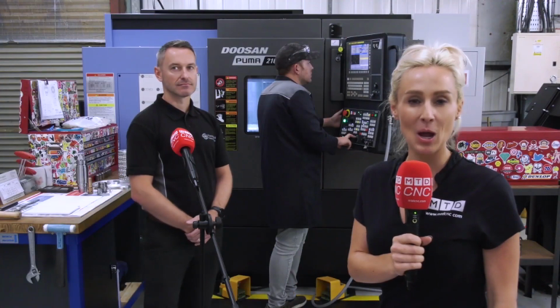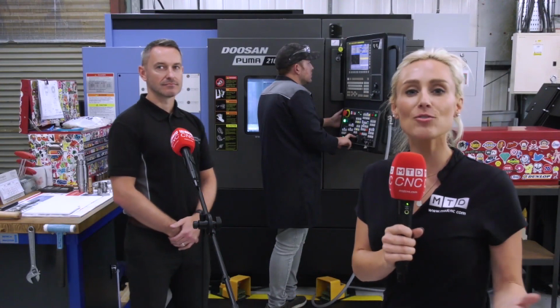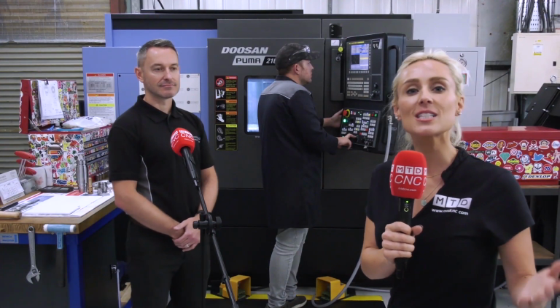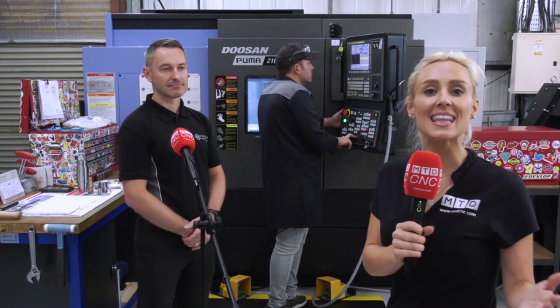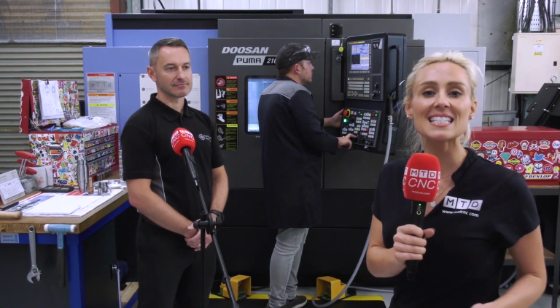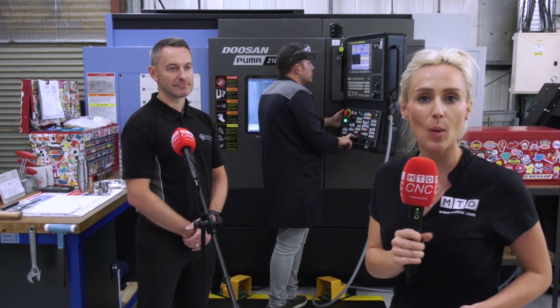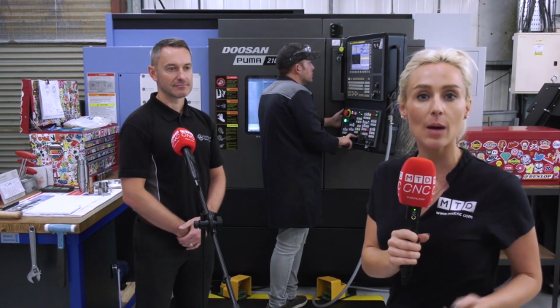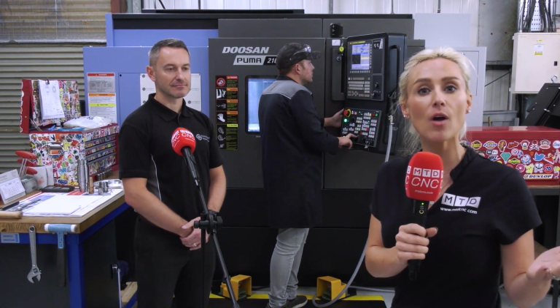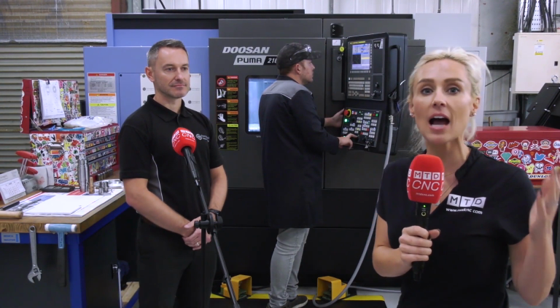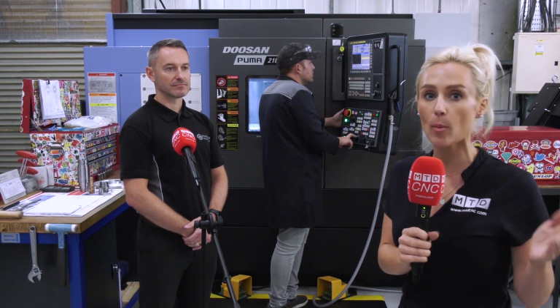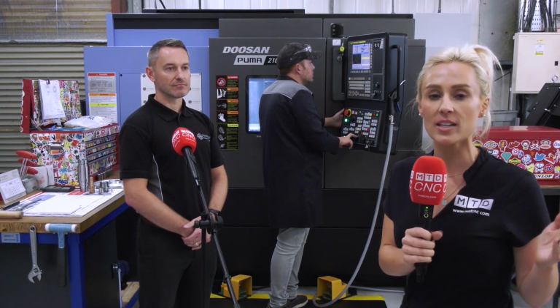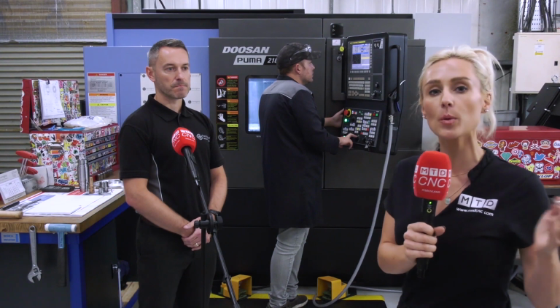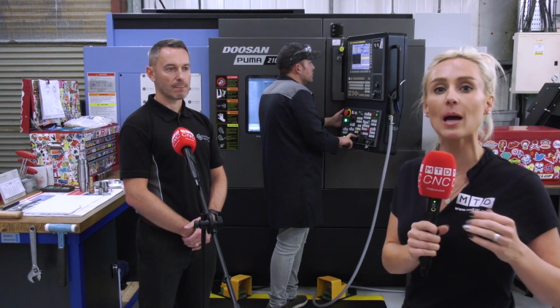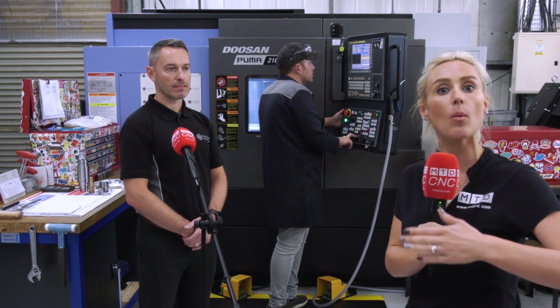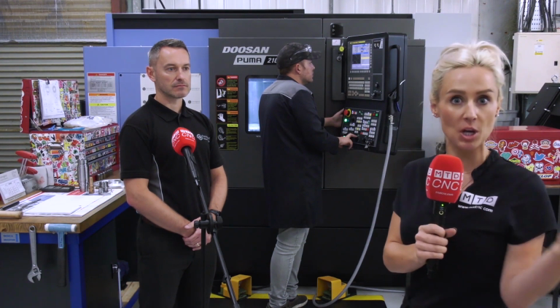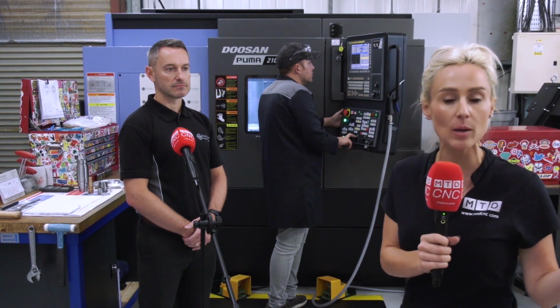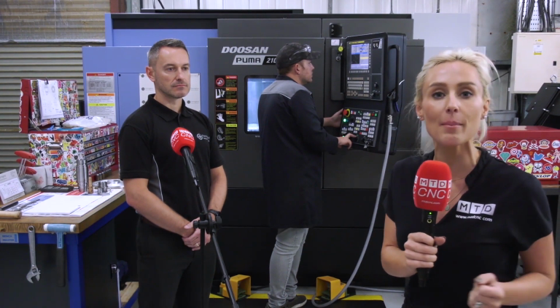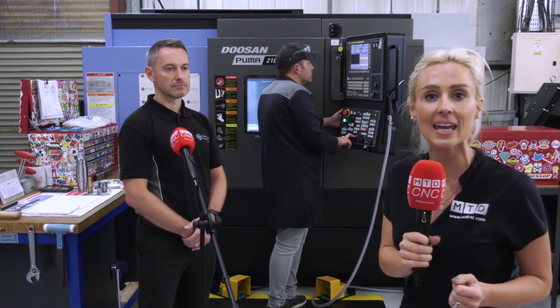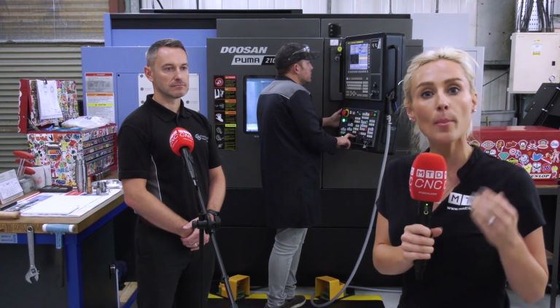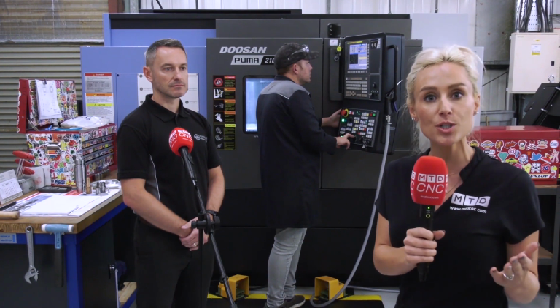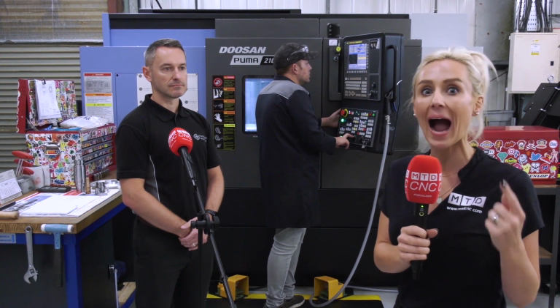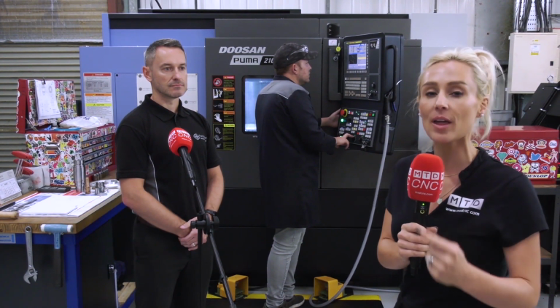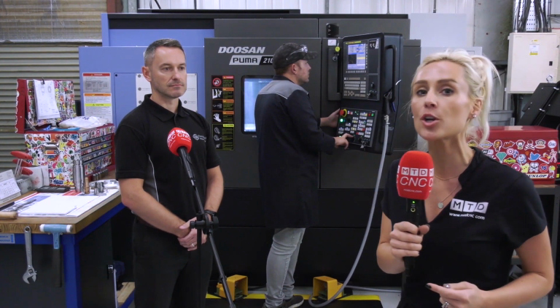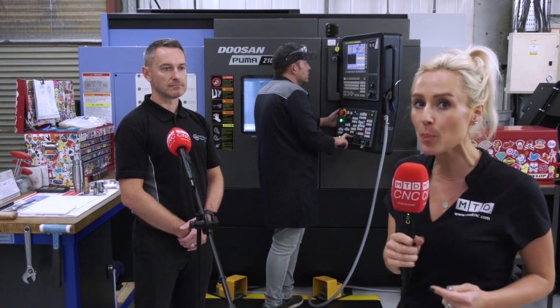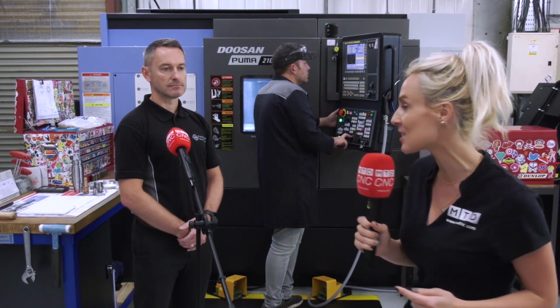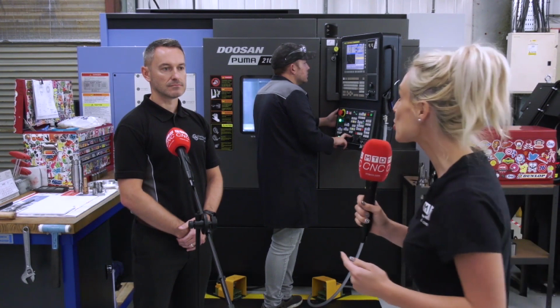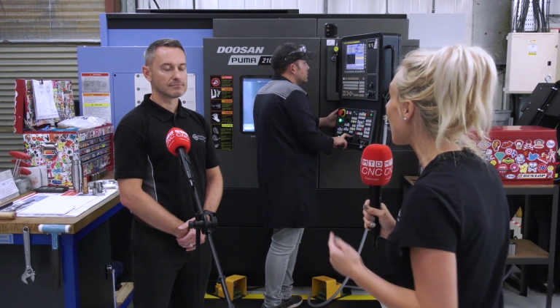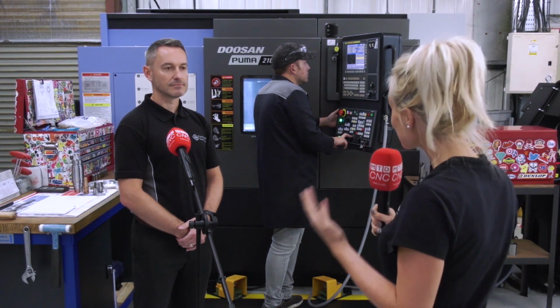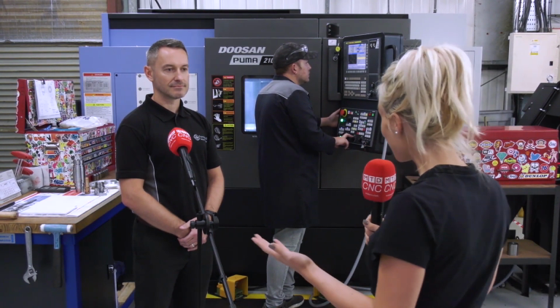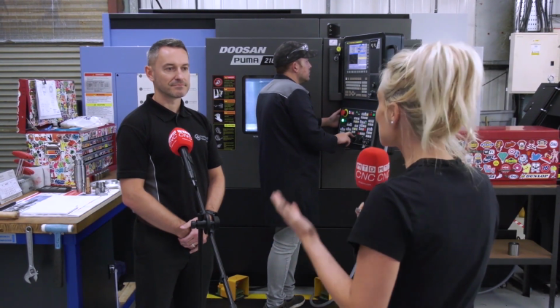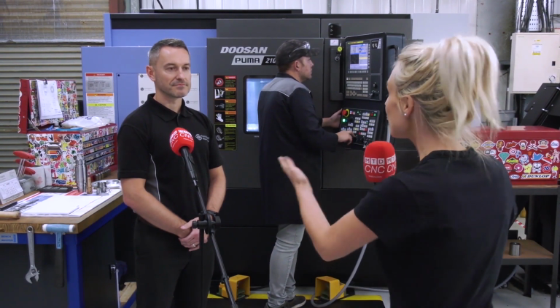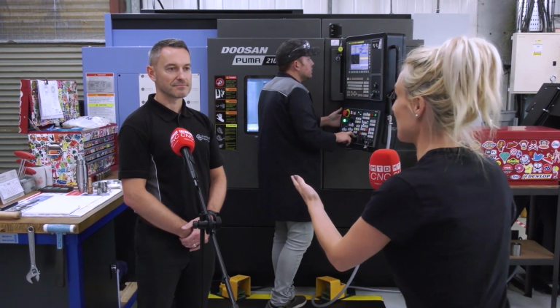We traveled to Neath in South Wales and we've arrived at Formagrind. I want to find out about this company, what they're making here, but also how they've won new business during a pandemic. Lovely to meet you, Barry.